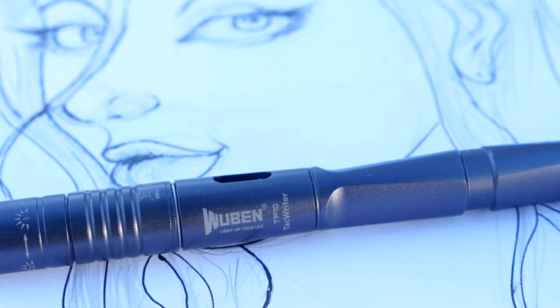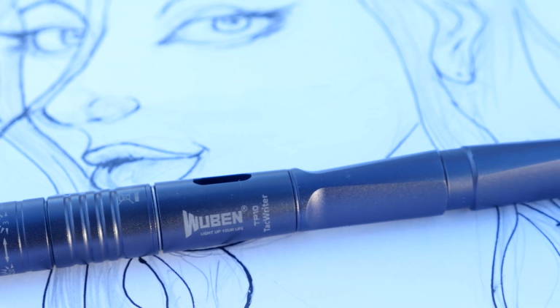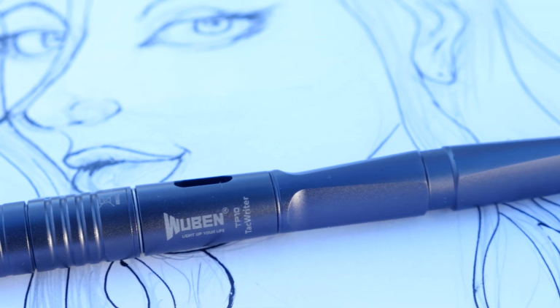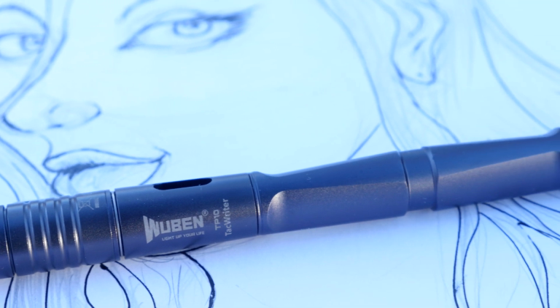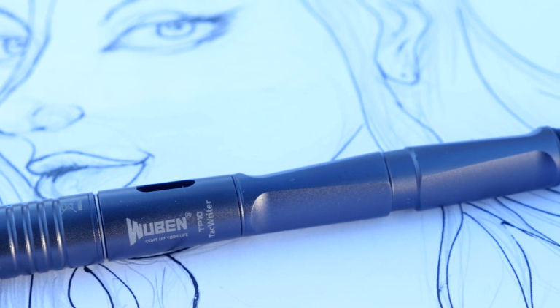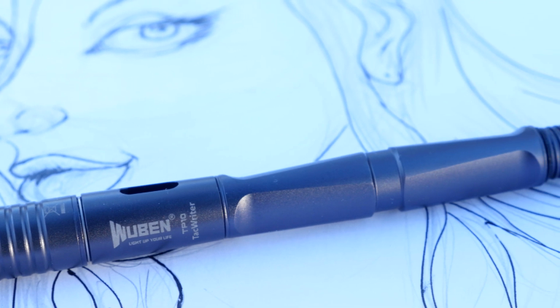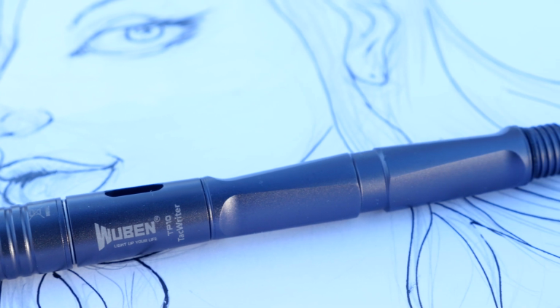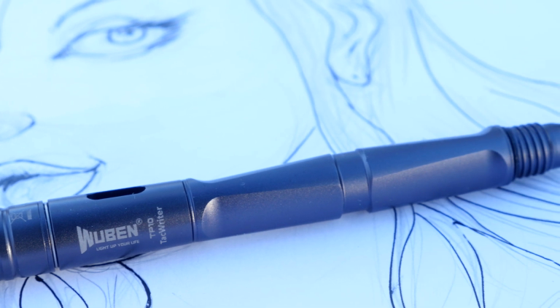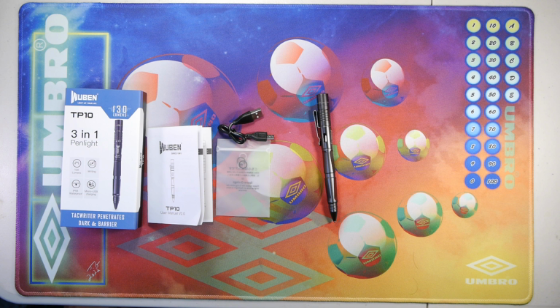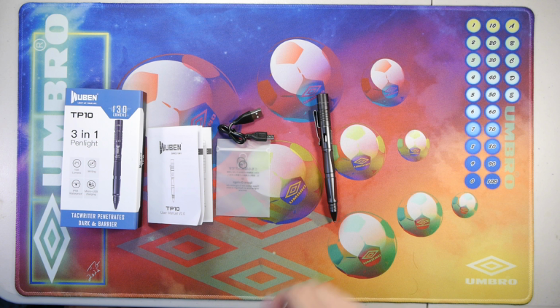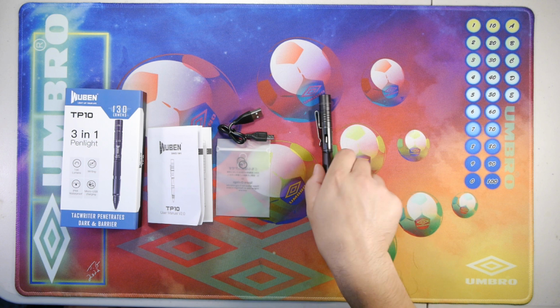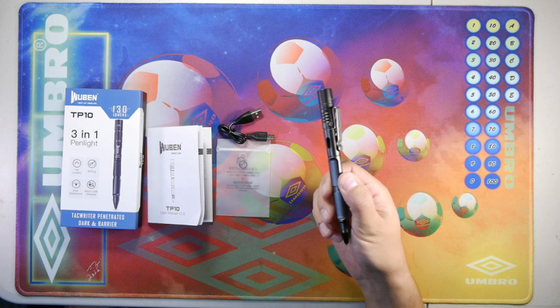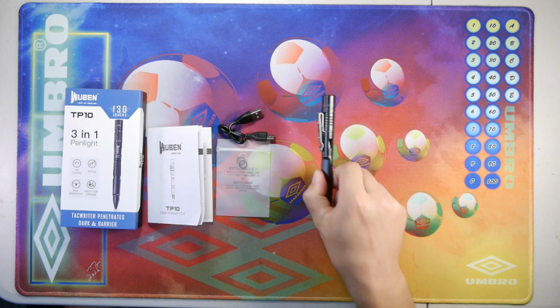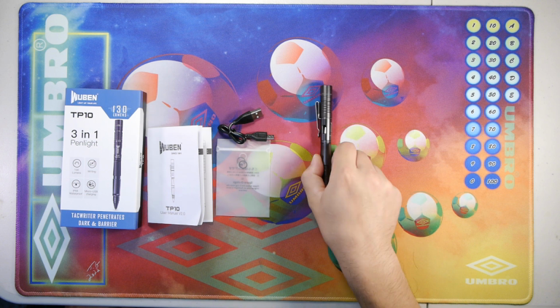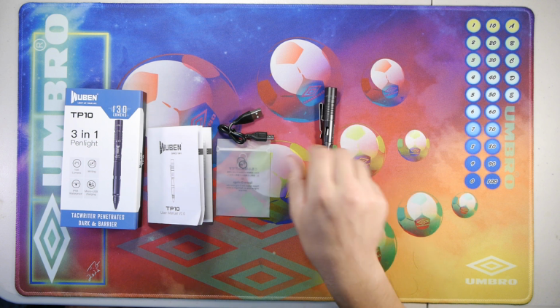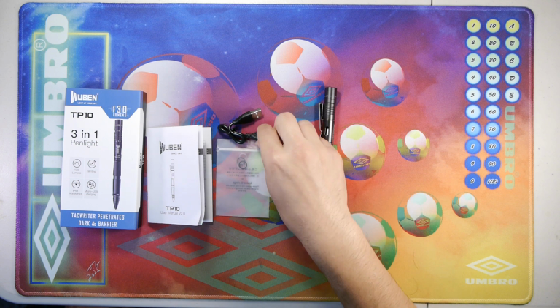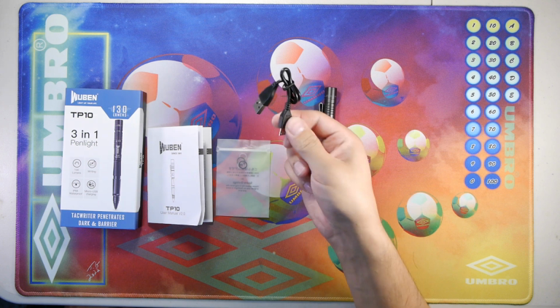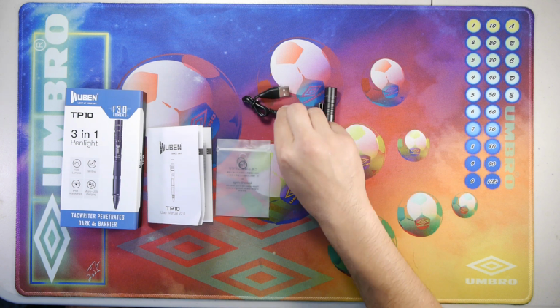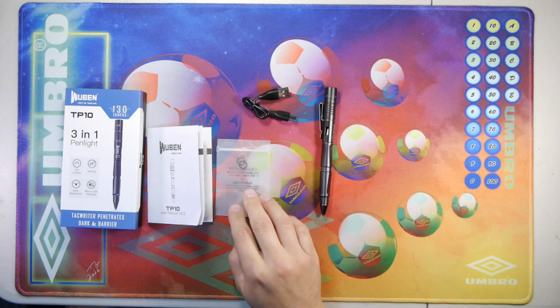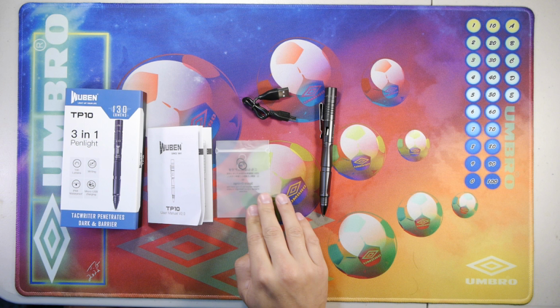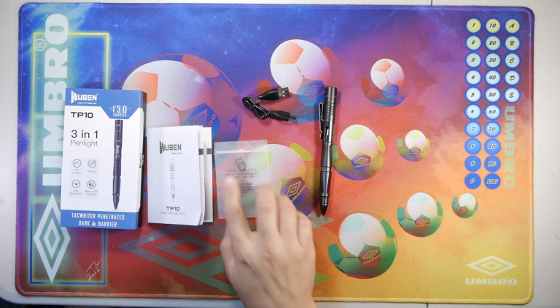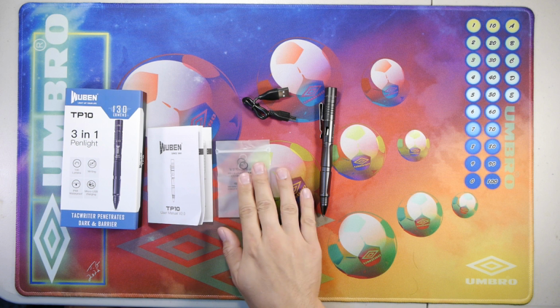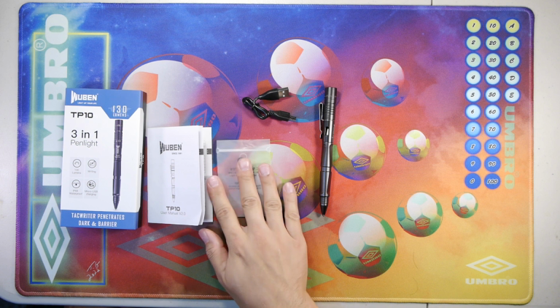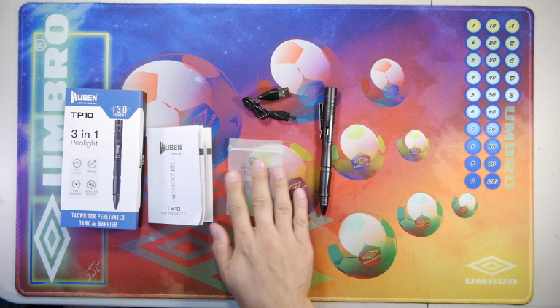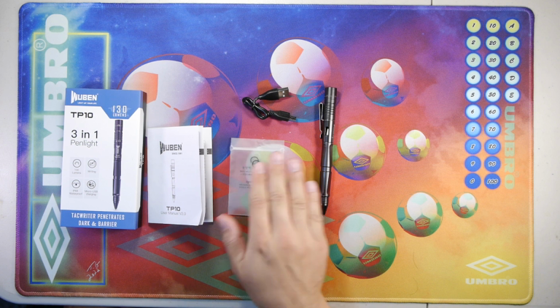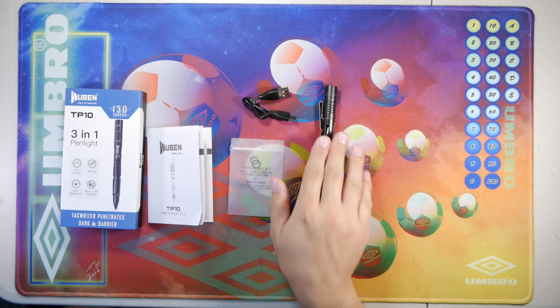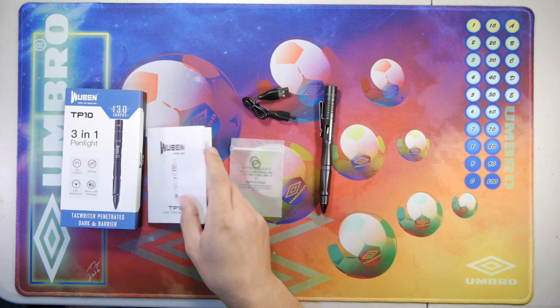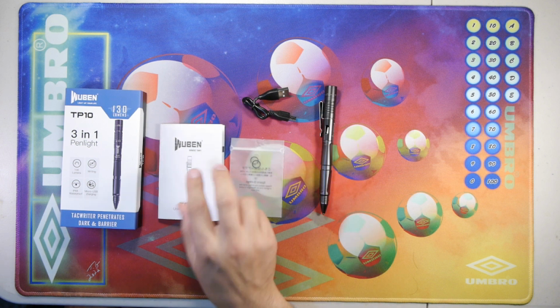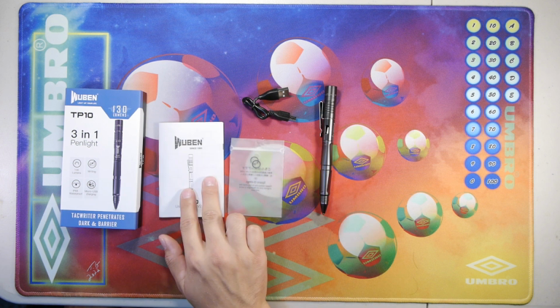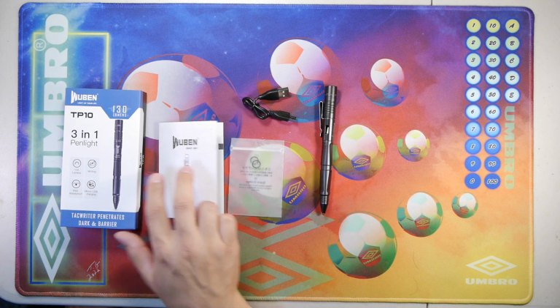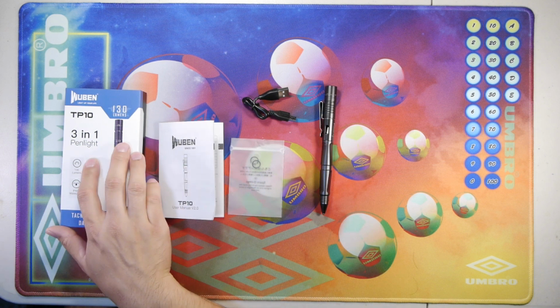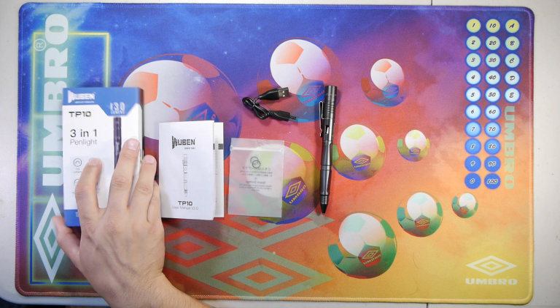The outside is made out of aluminum and it's anodized. Here on the table we can see the Wubin TP10, the micro USB charging cable that it comes with, the sparrow rings and the plastic bag for the units, the manual, and the box that it comes in.